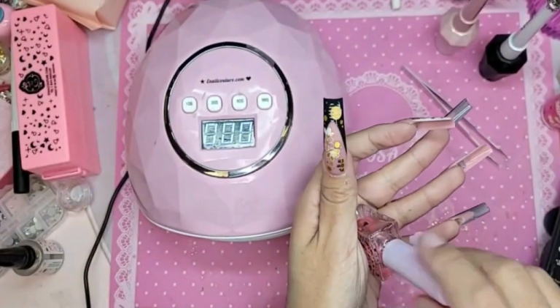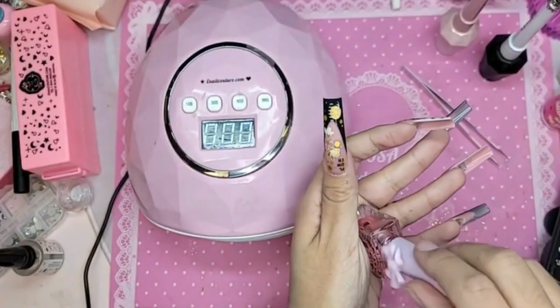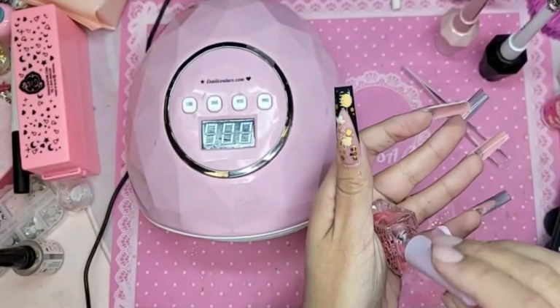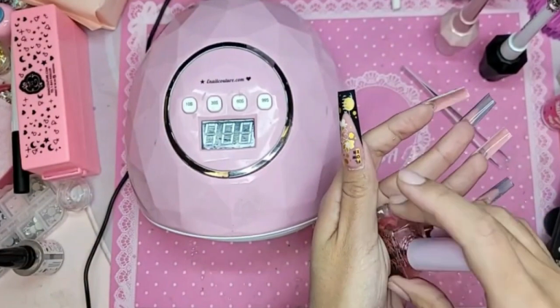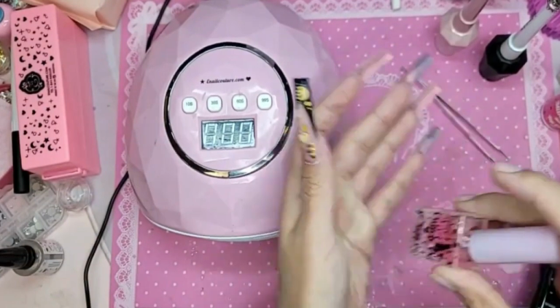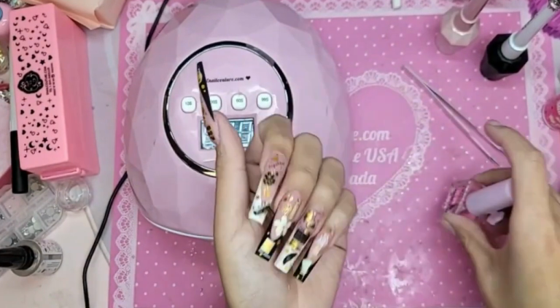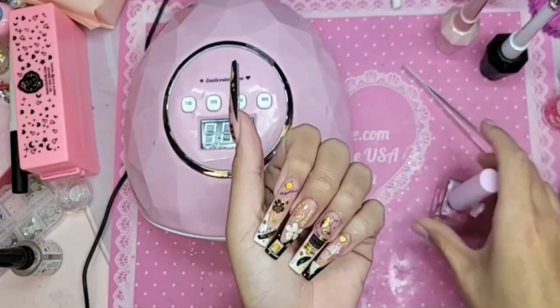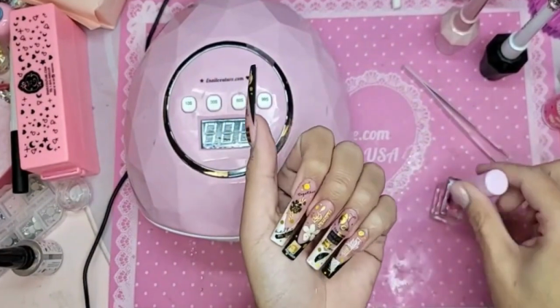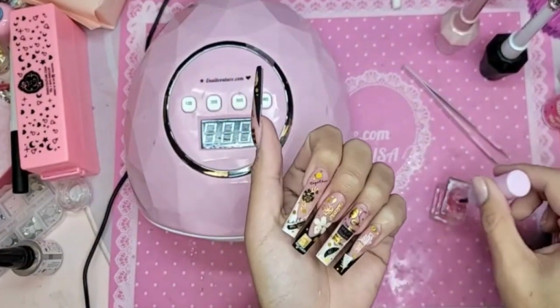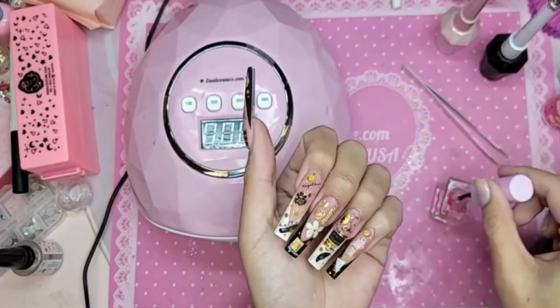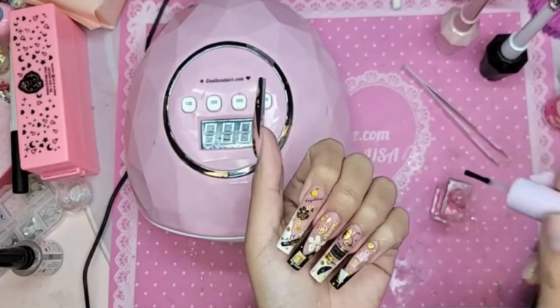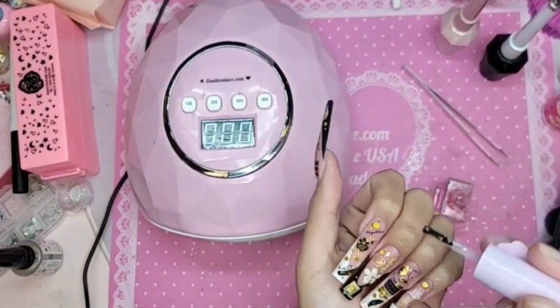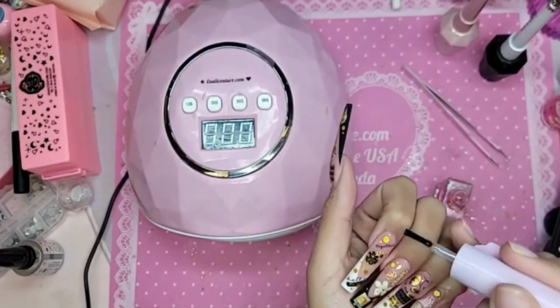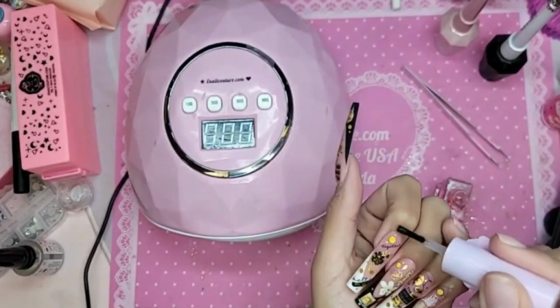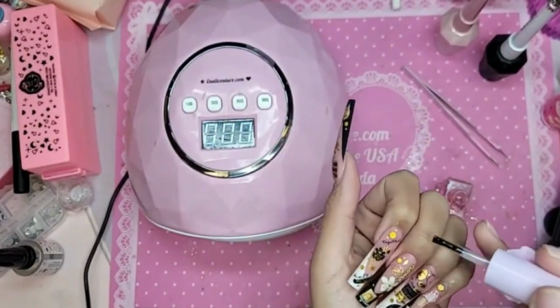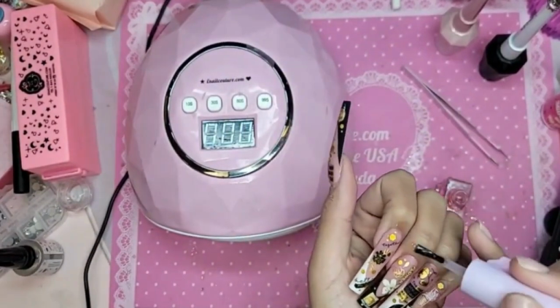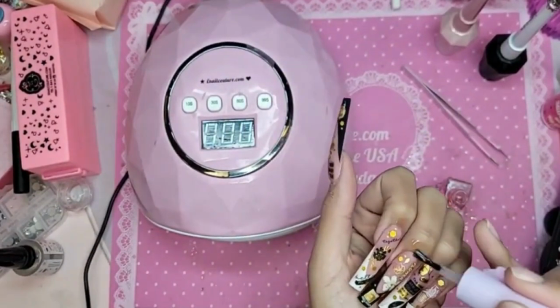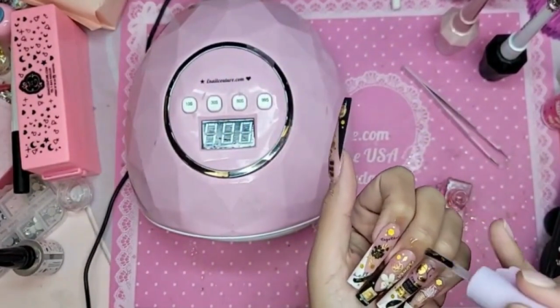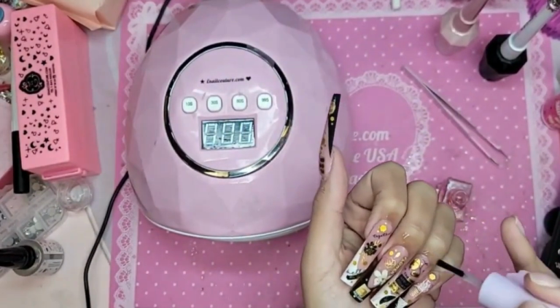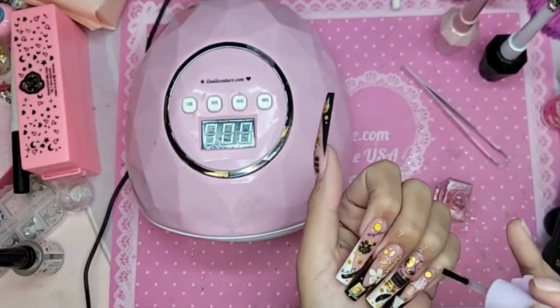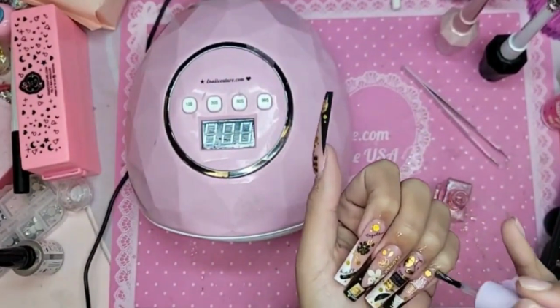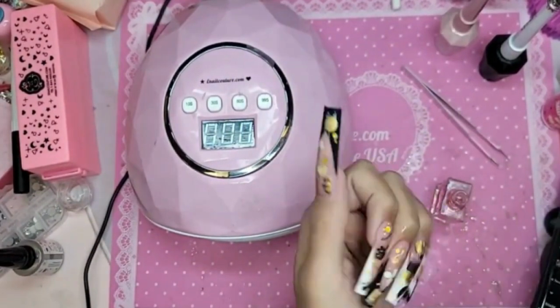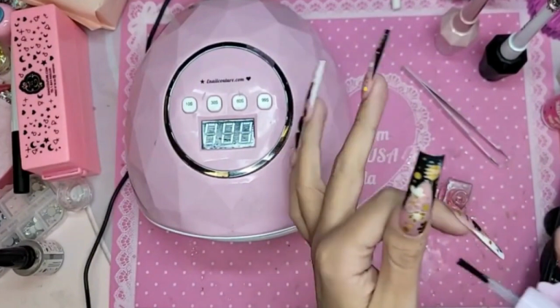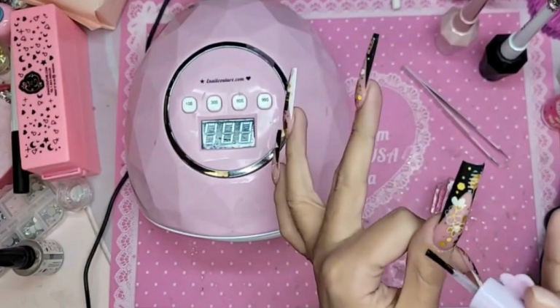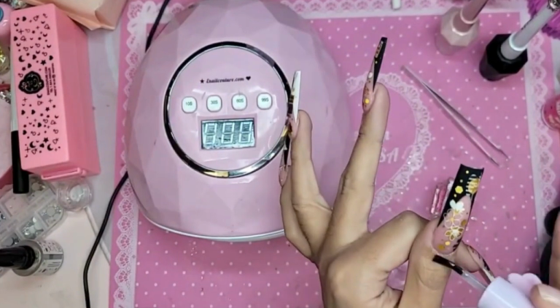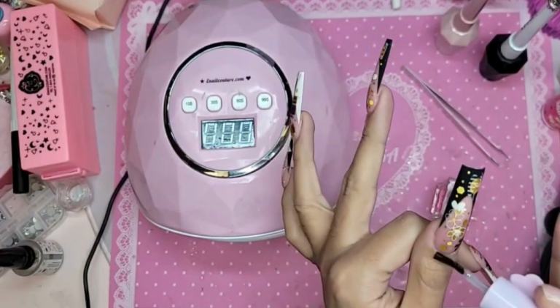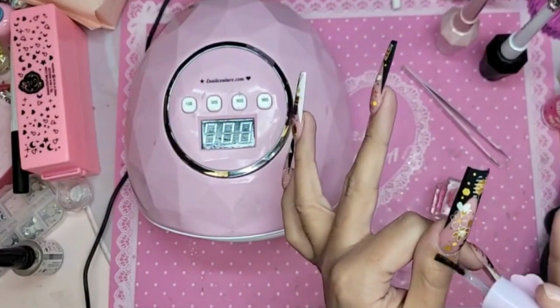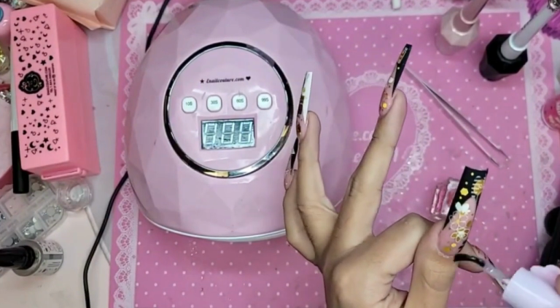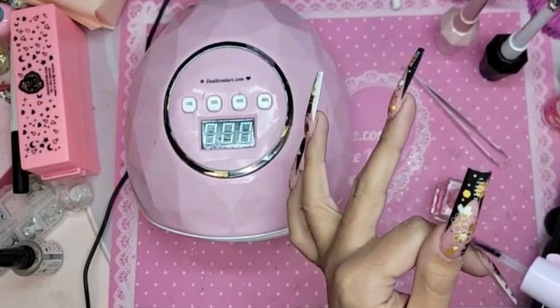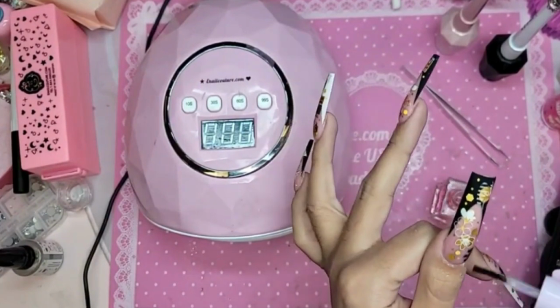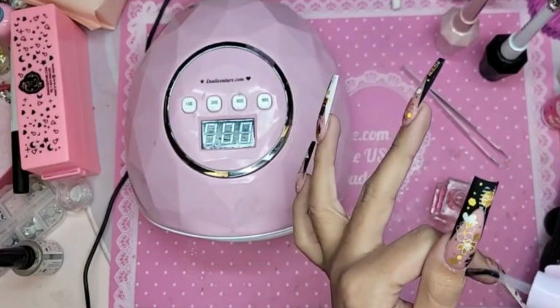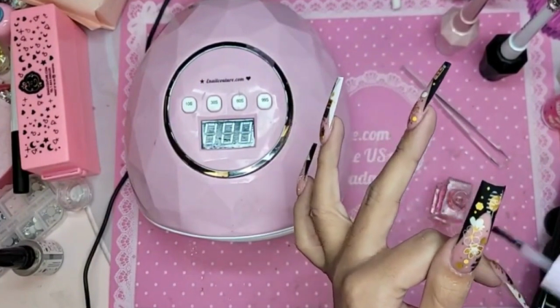Now I'm going to take a little bit of cotton candy cuticle oil. We're going to wait 10 seconds after the hand comes out of the lamp.